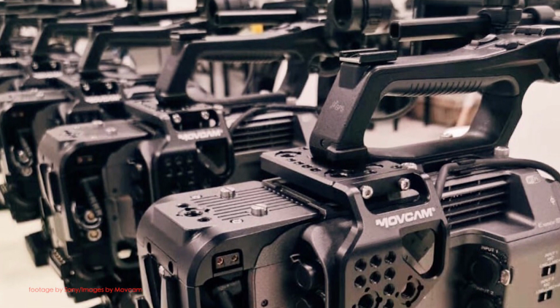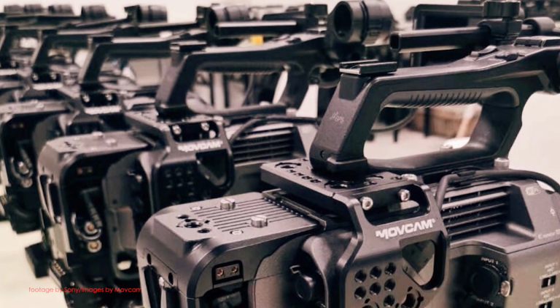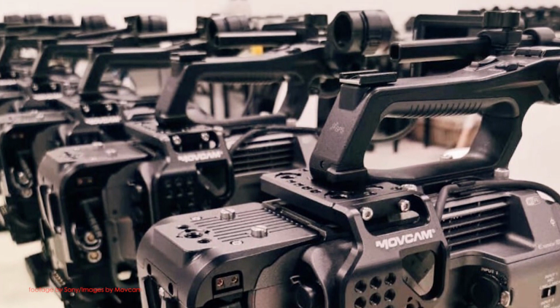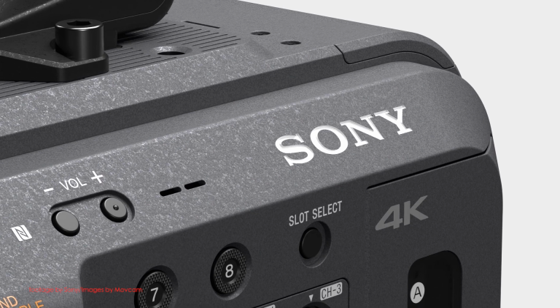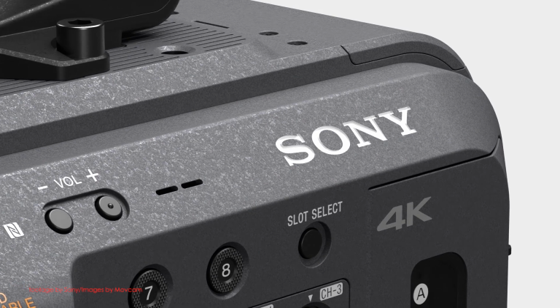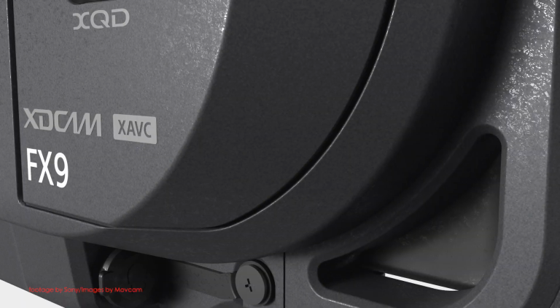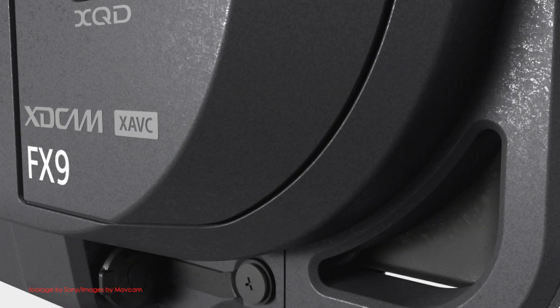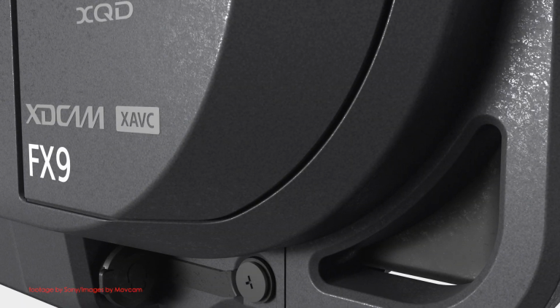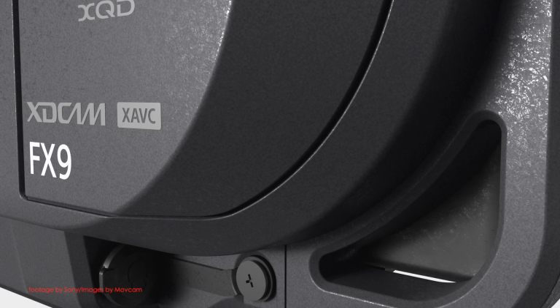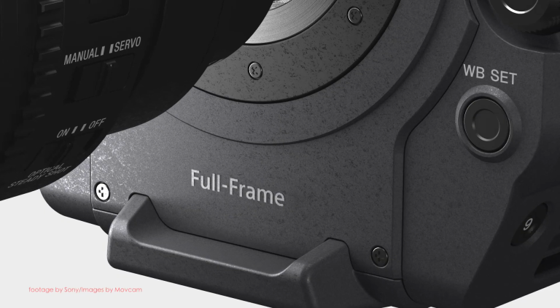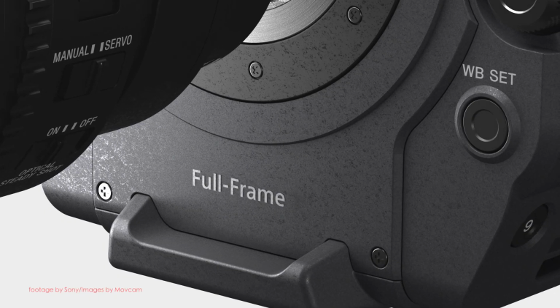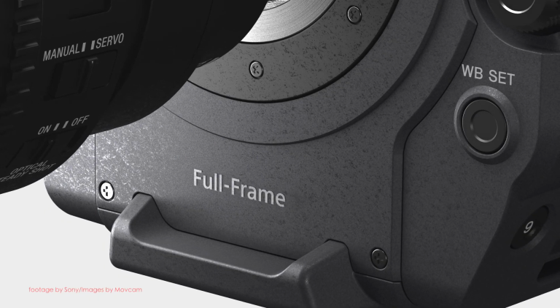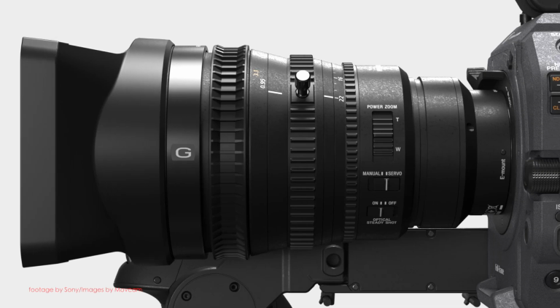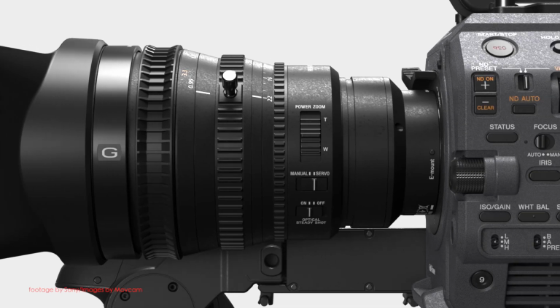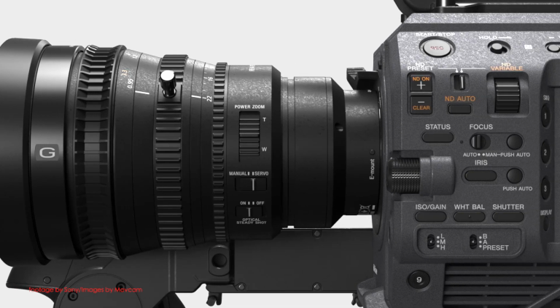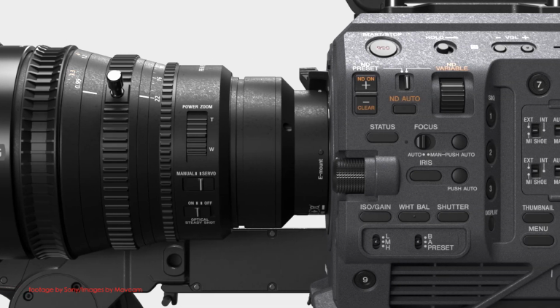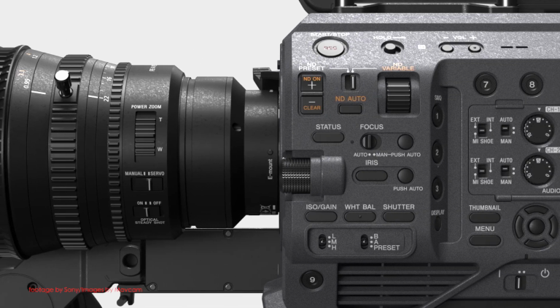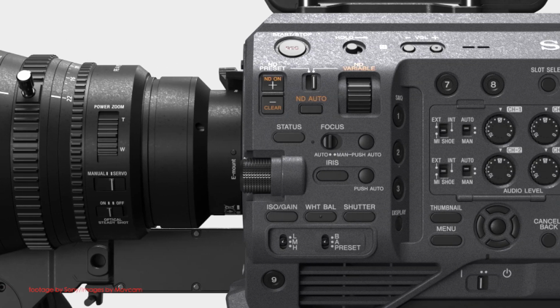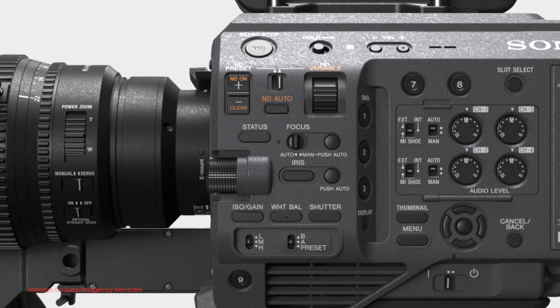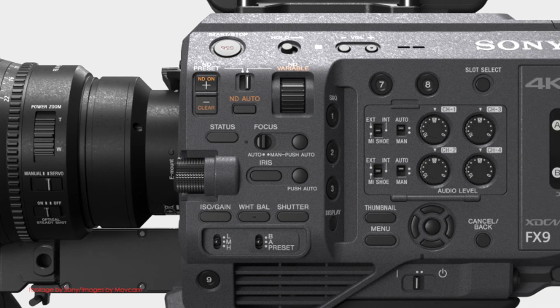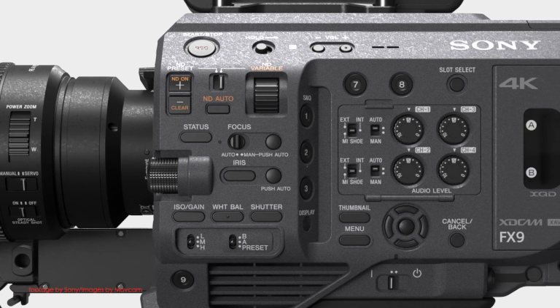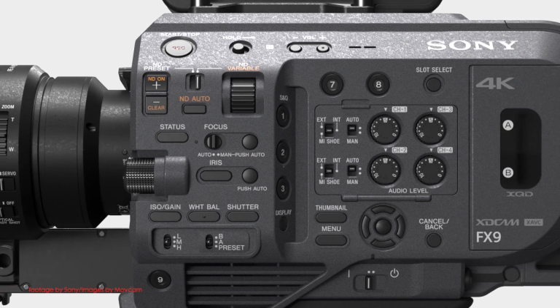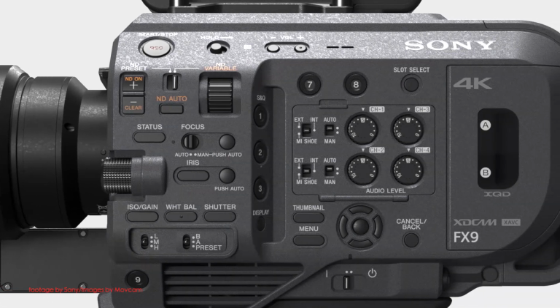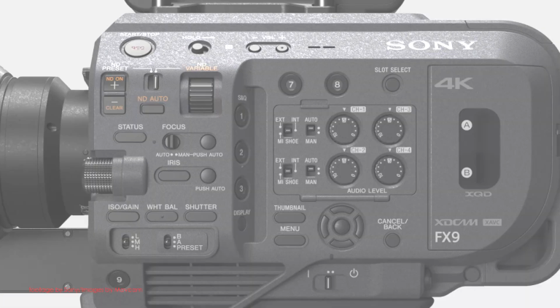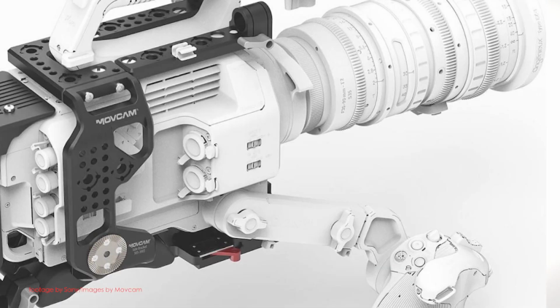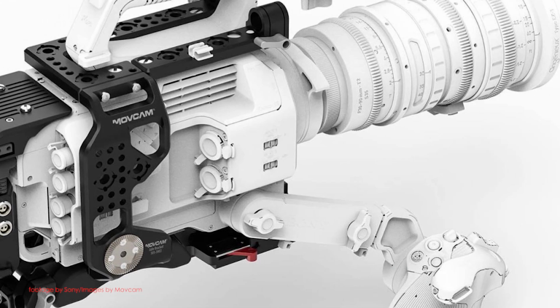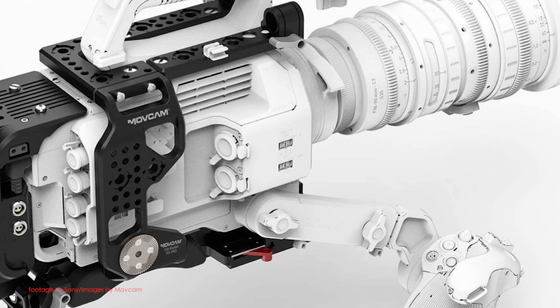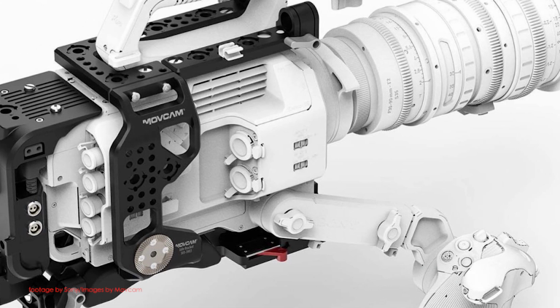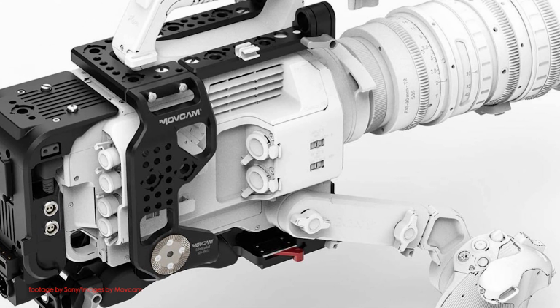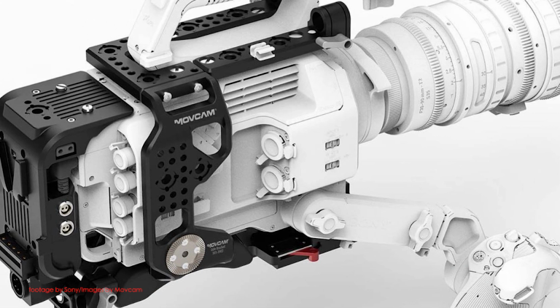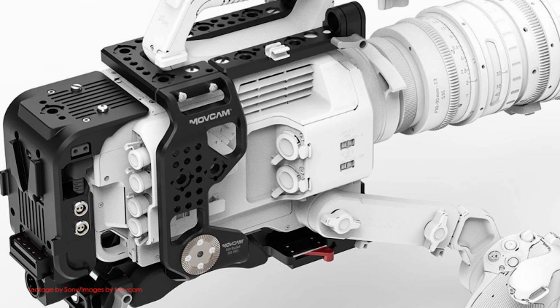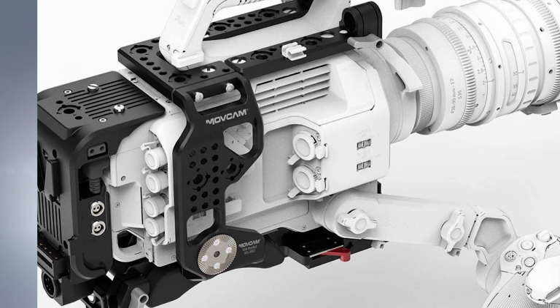The Mofcam cage system is configurable and includes a battery distribution module, a shoulder base plate compatible with the VCT14 standard, and a top side expansion module with various mounting points for accessories.